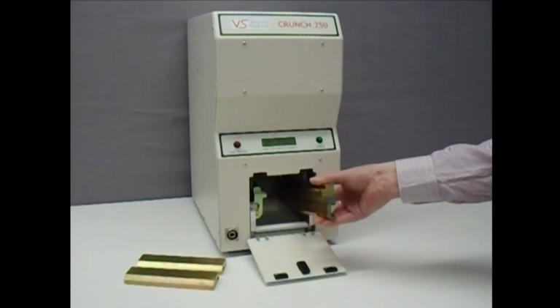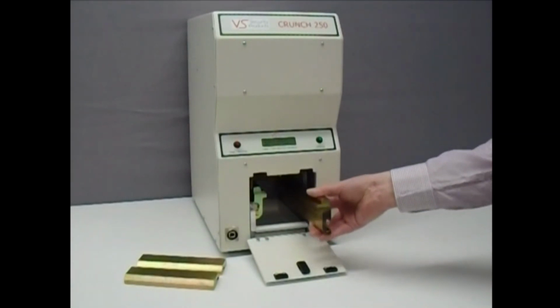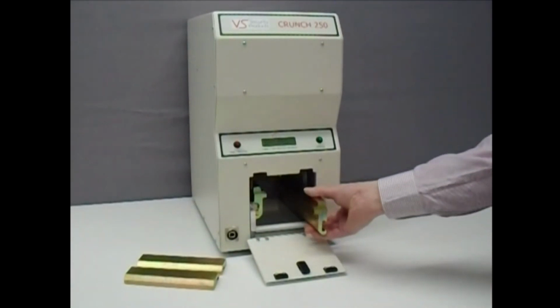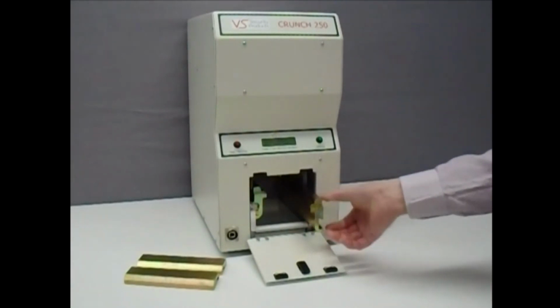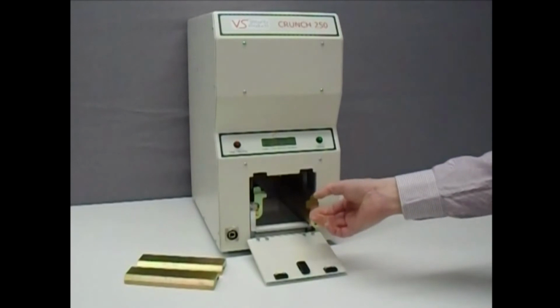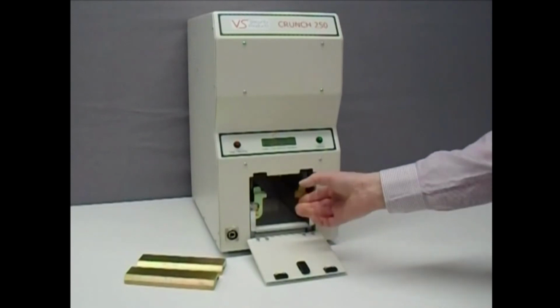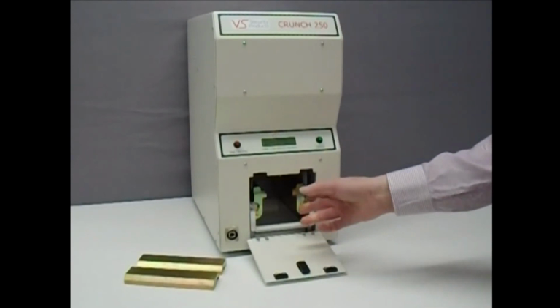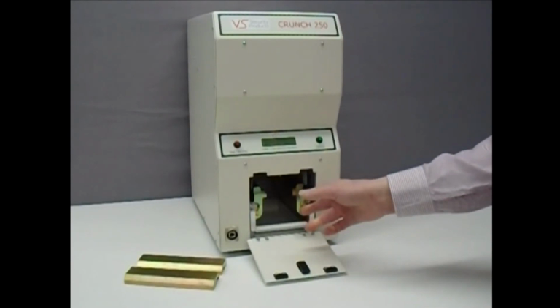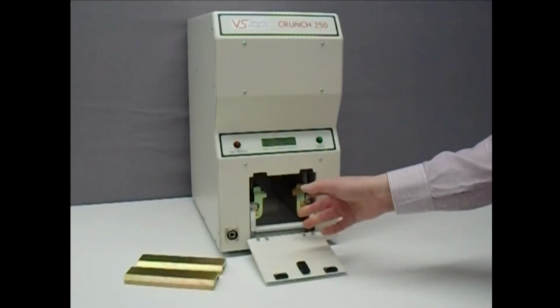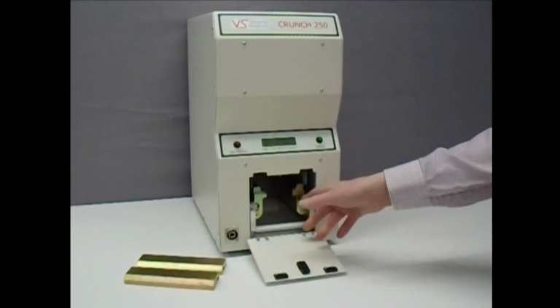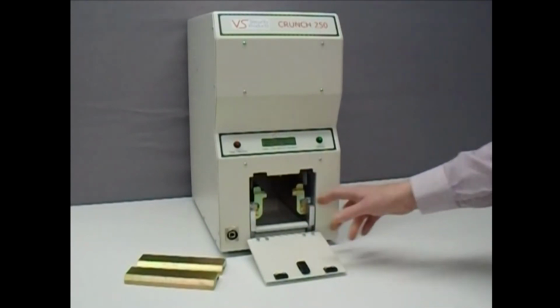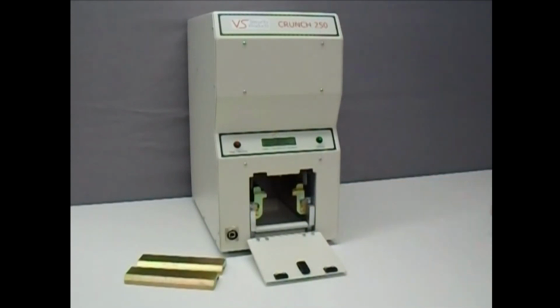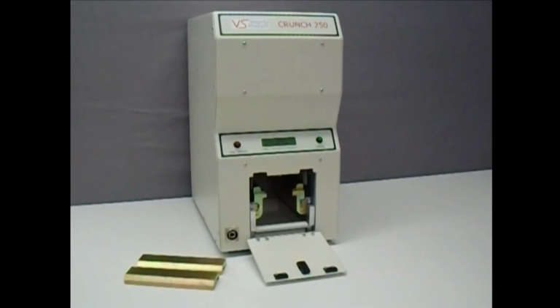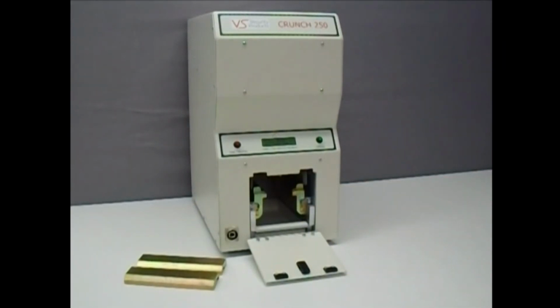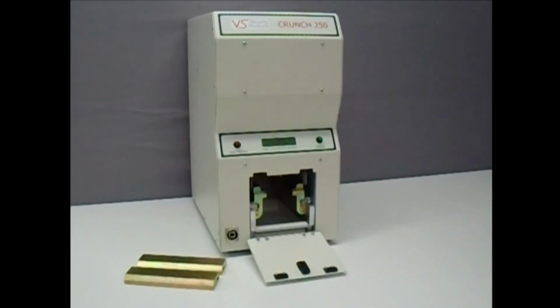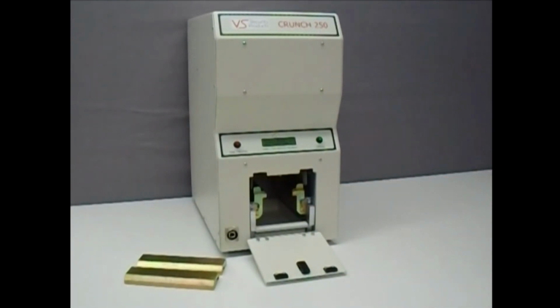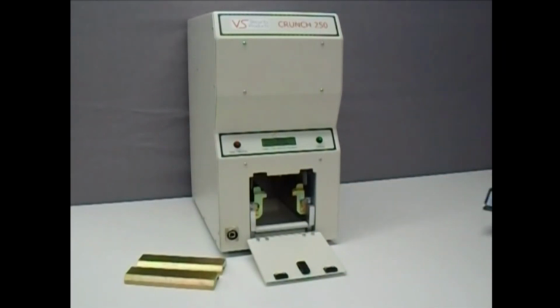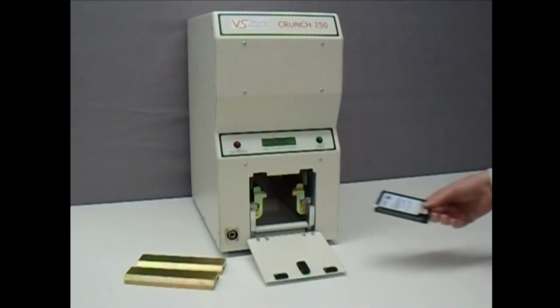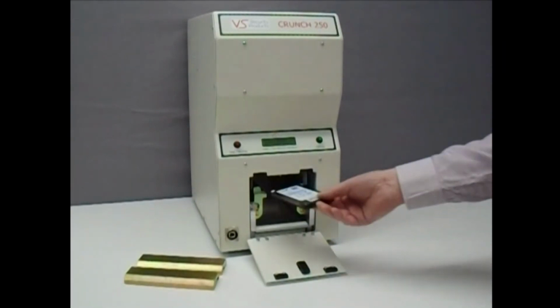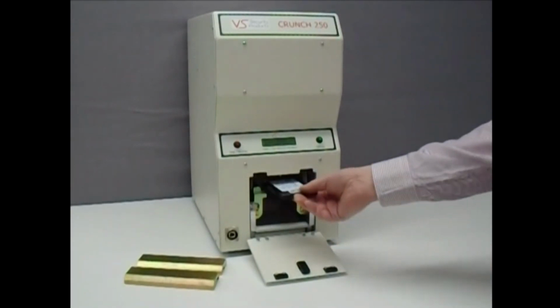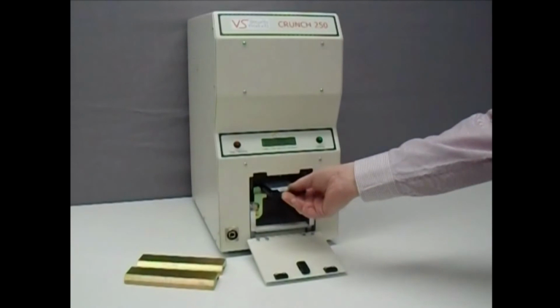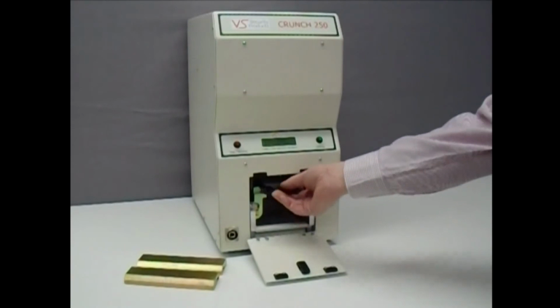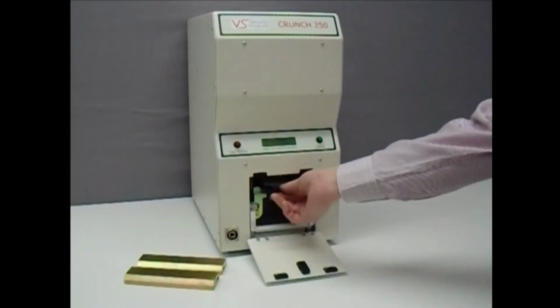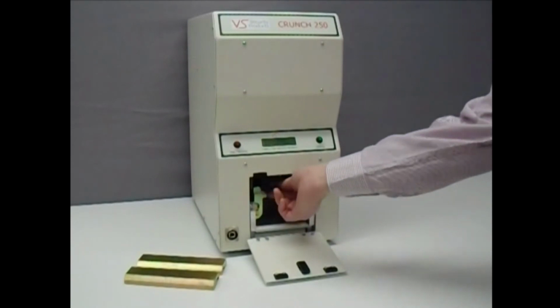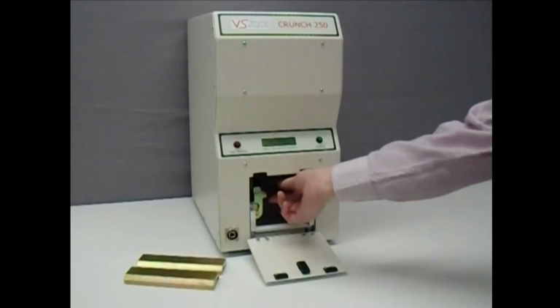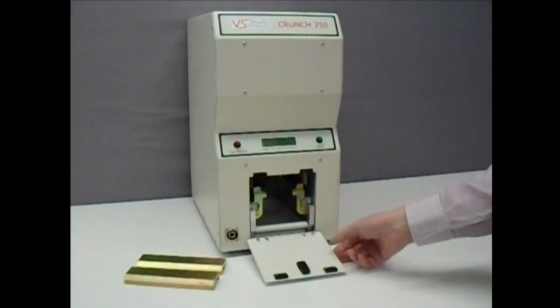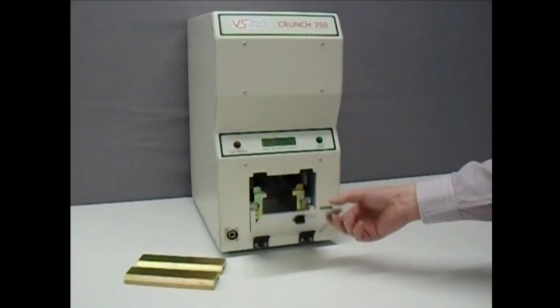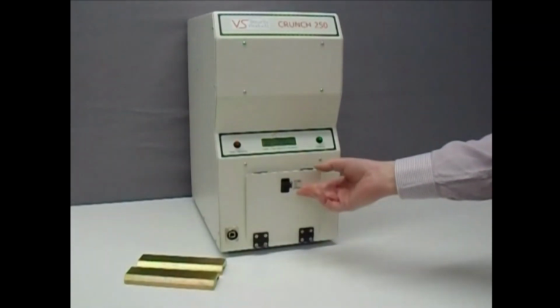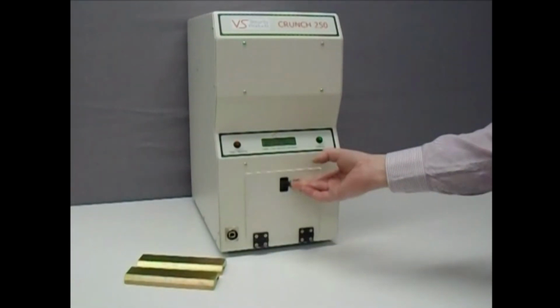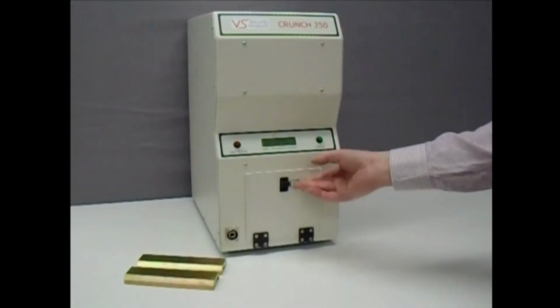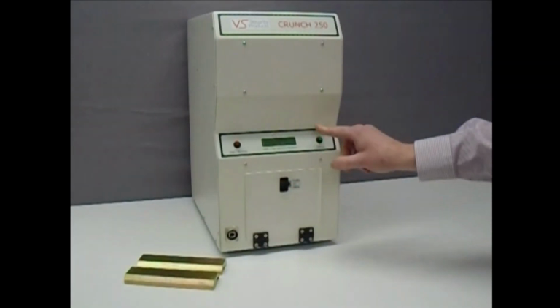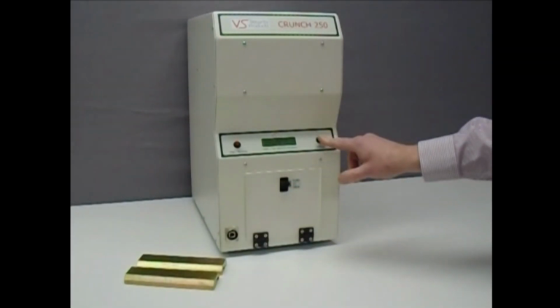In this demonstration, we destroy a solid-state drive which is placed inside the compartment. Close the door and press the start button.